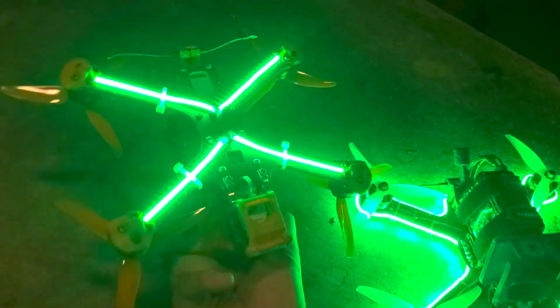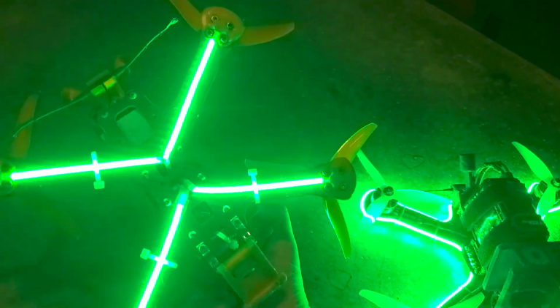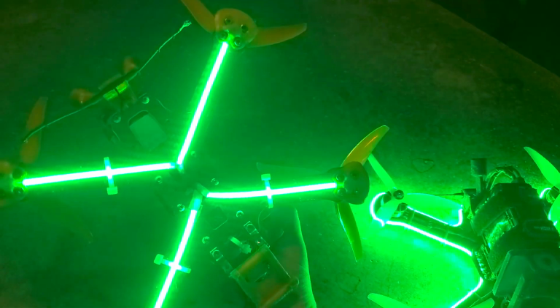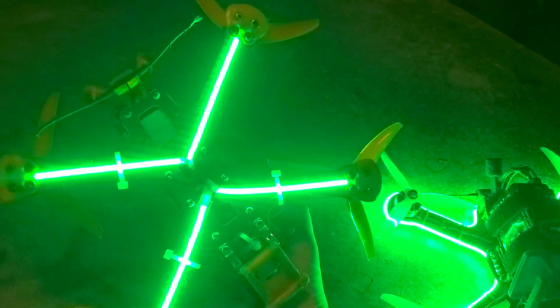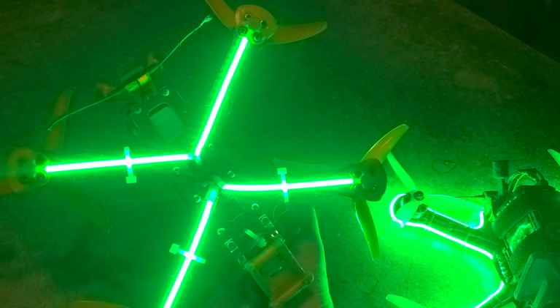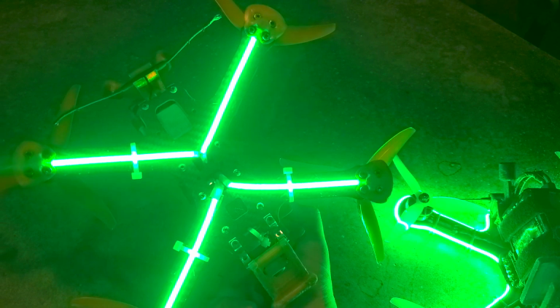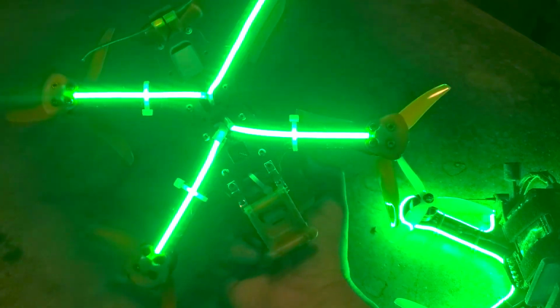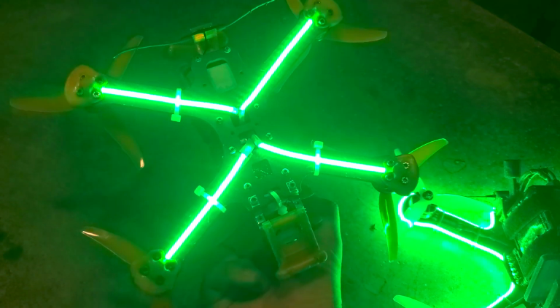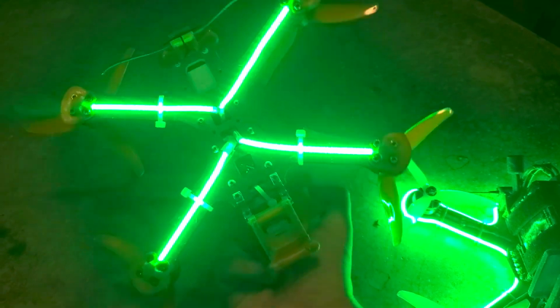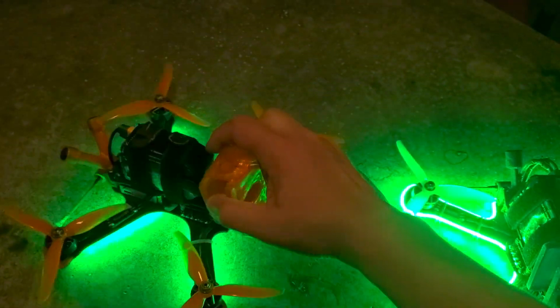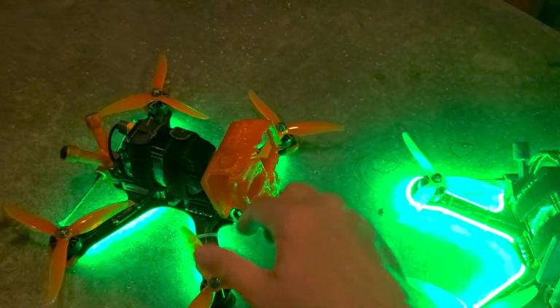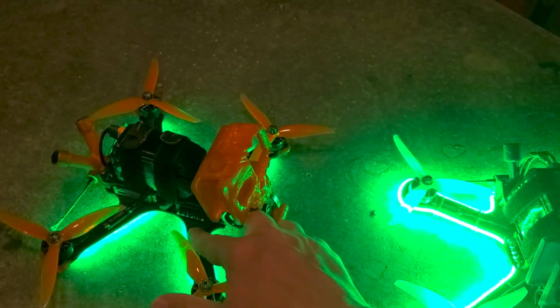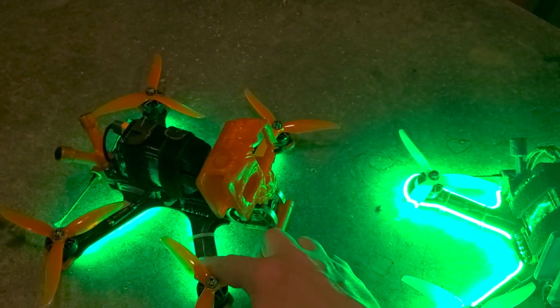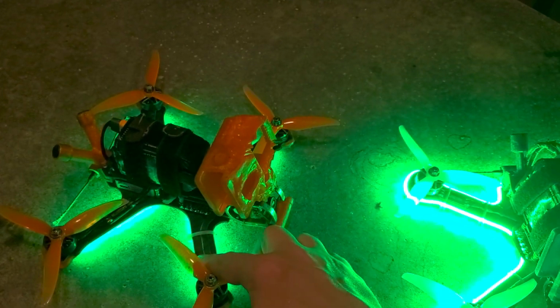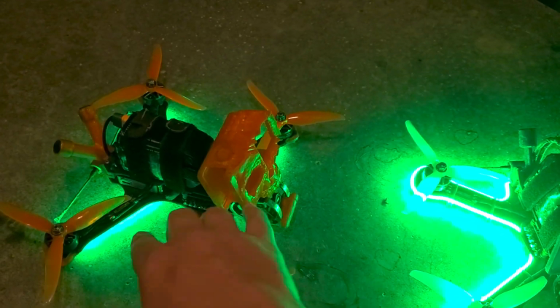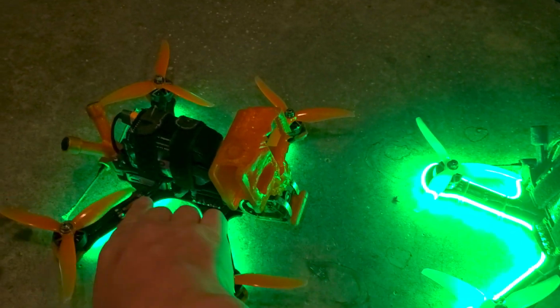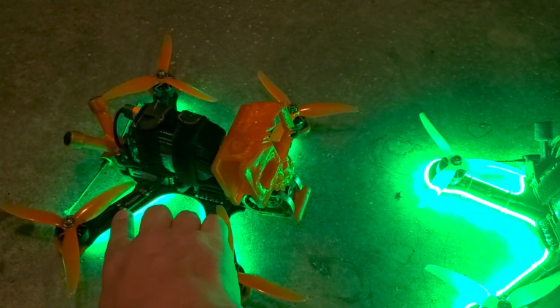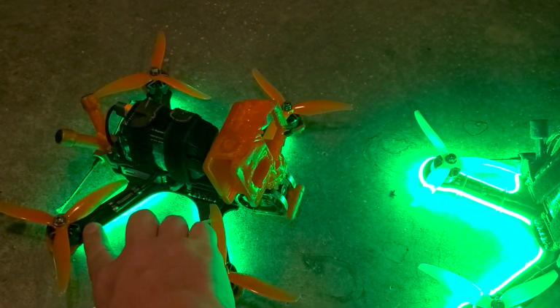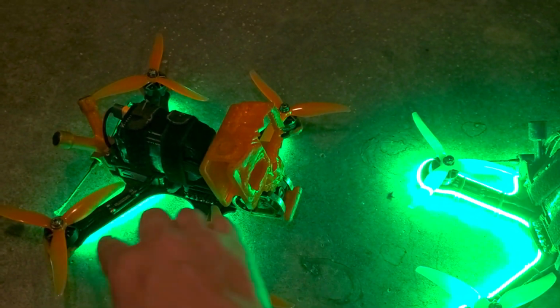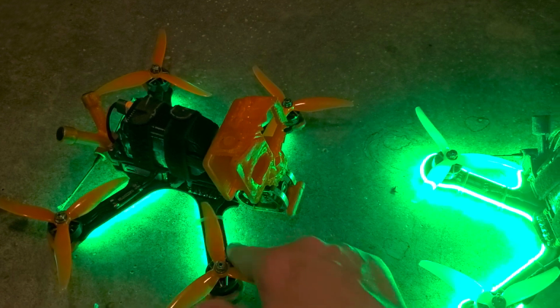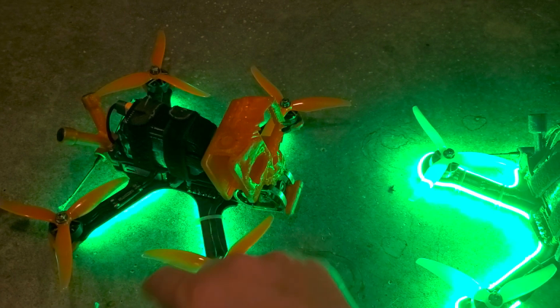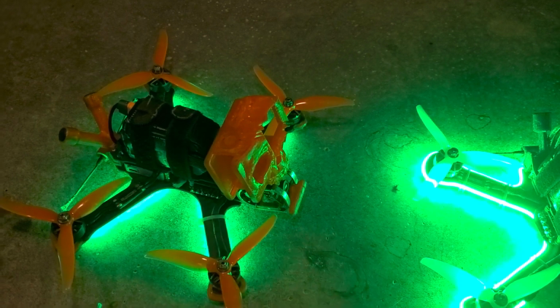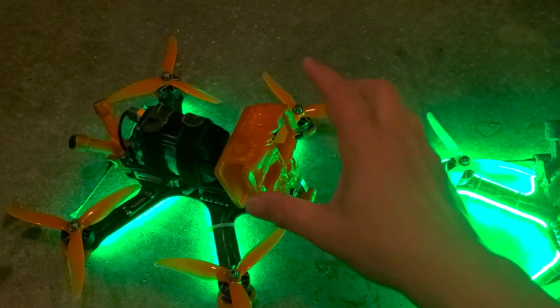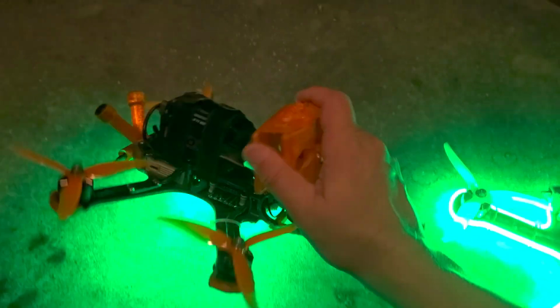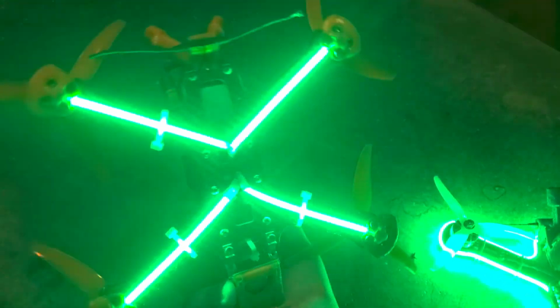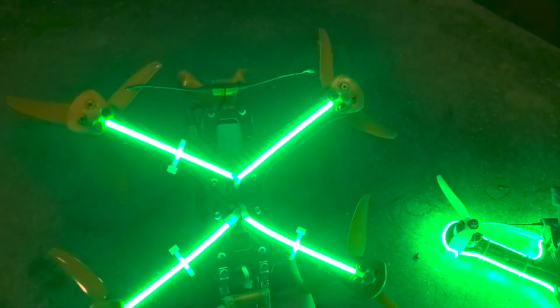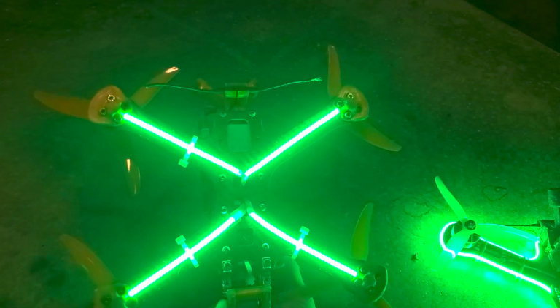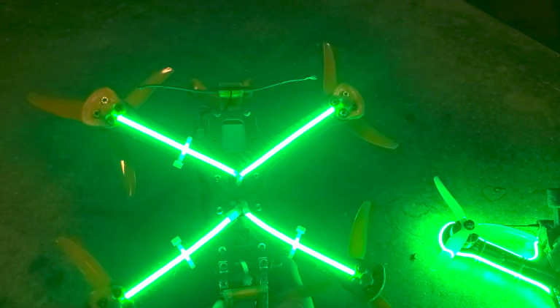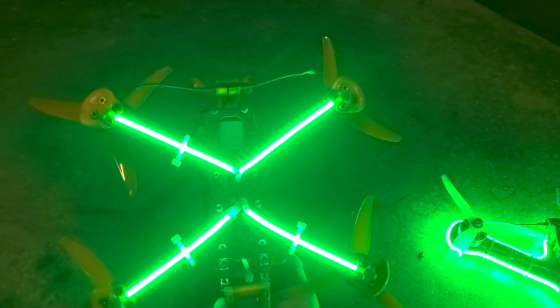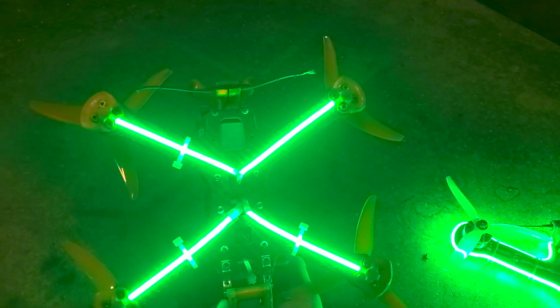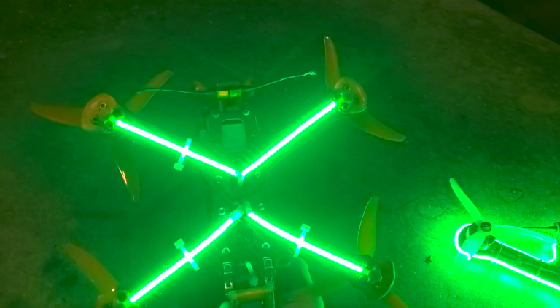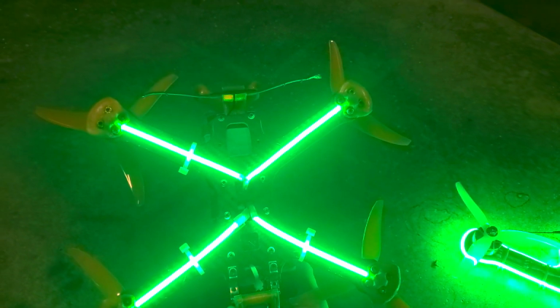No issues whatsoever with this scenario. I had them before where I was running little 5mm strips up on the top as well, but prop strikes were getting them. These have been stable down on the bottom with no issues.